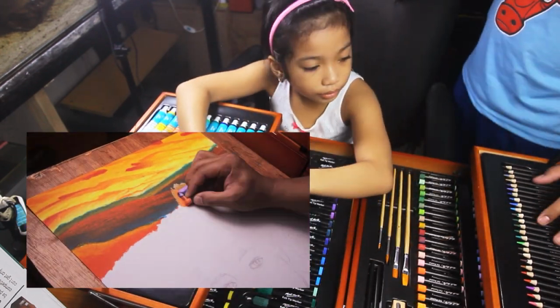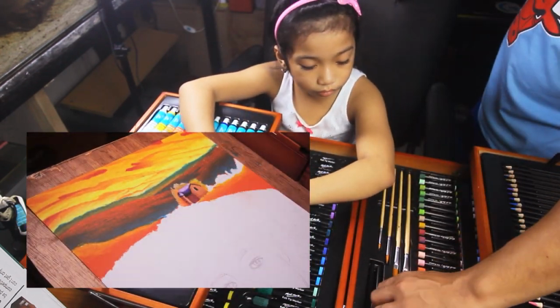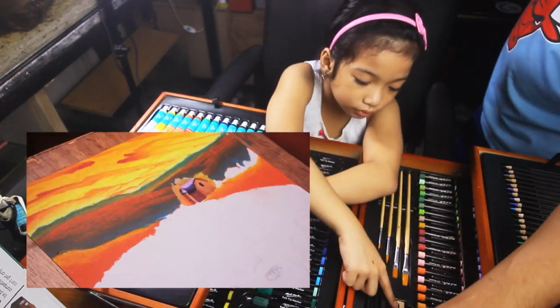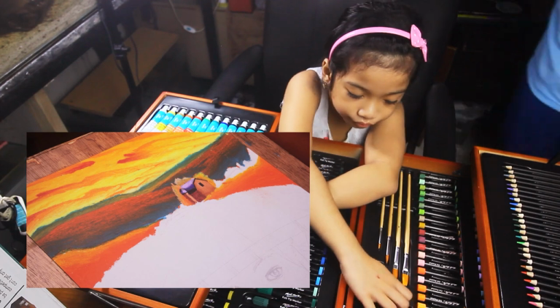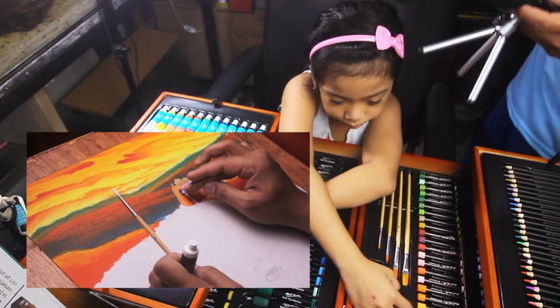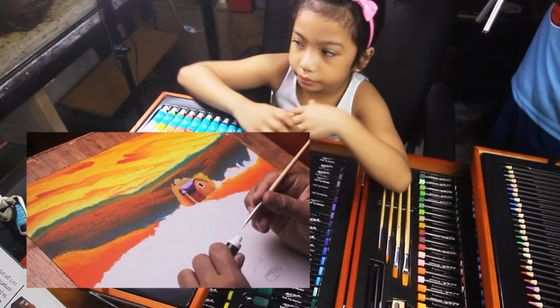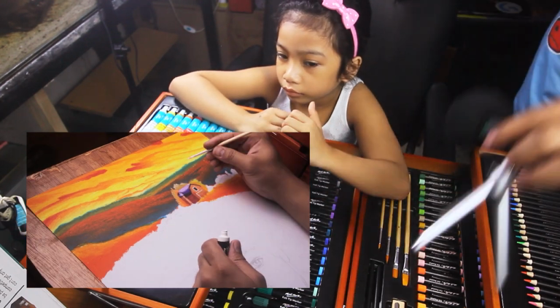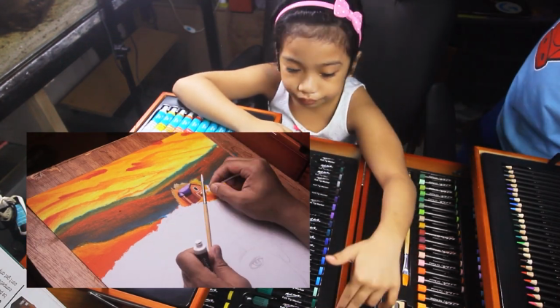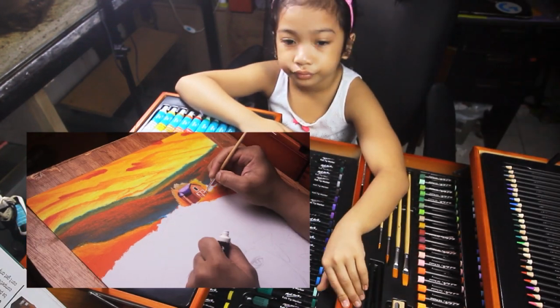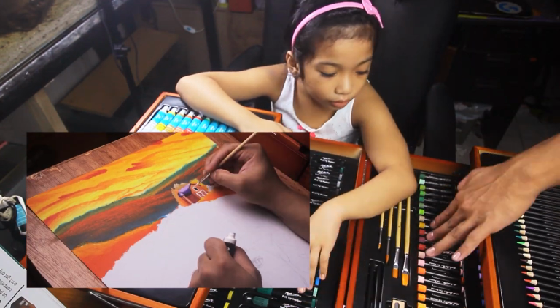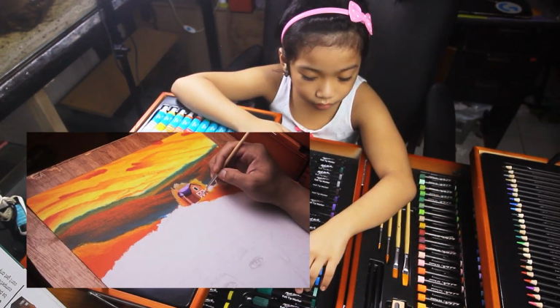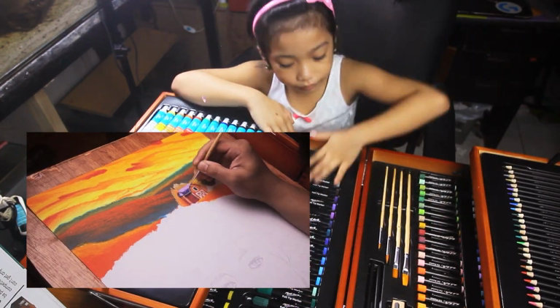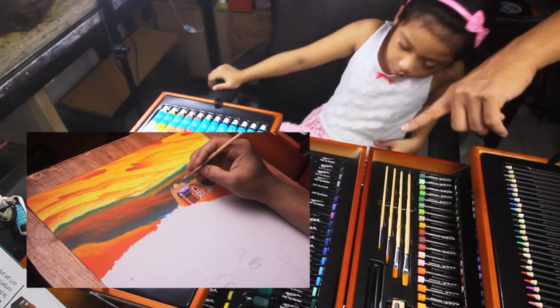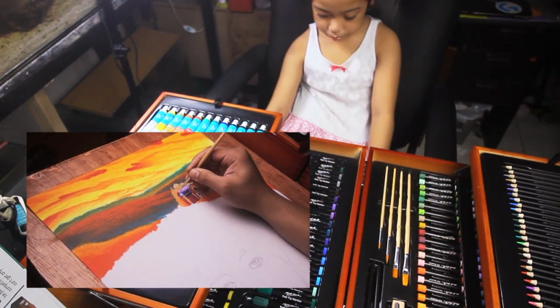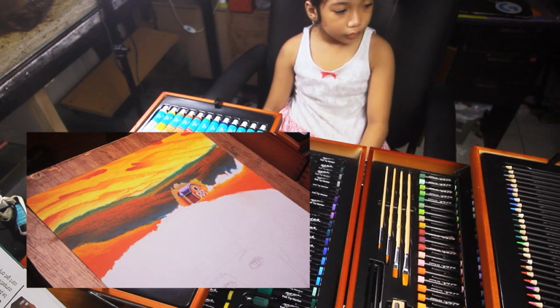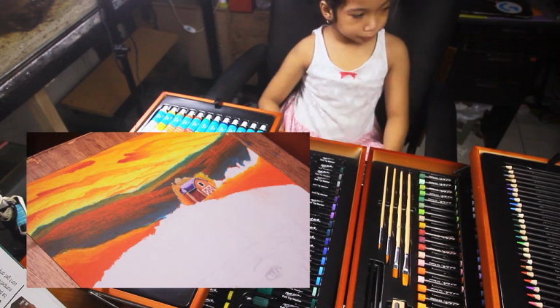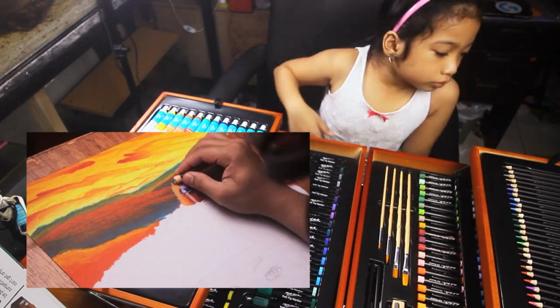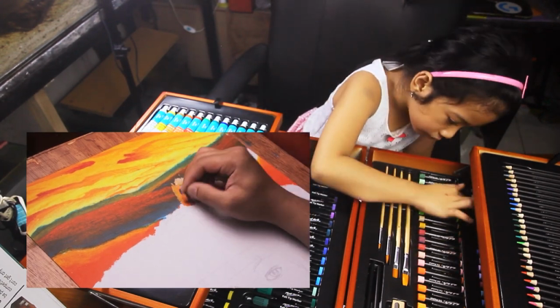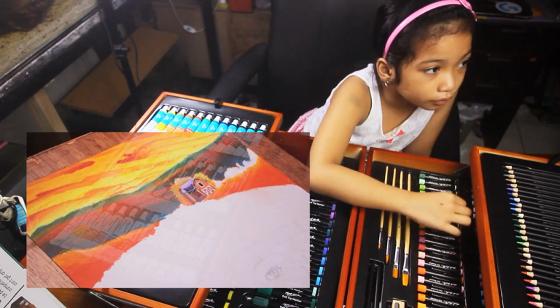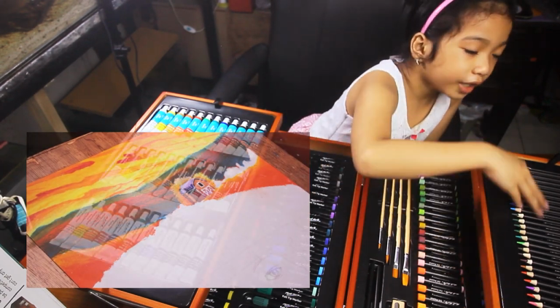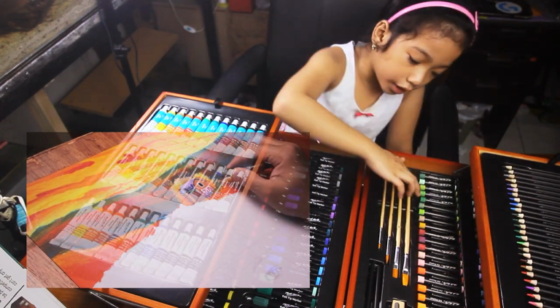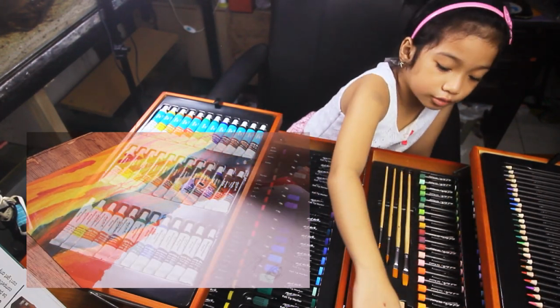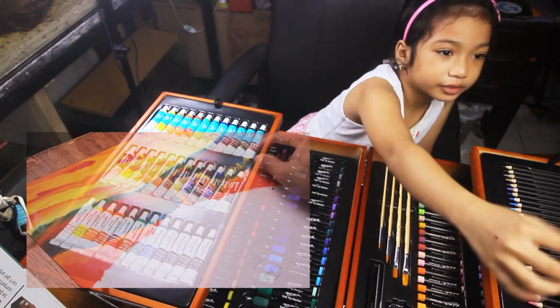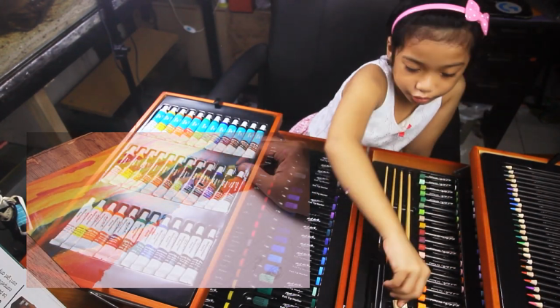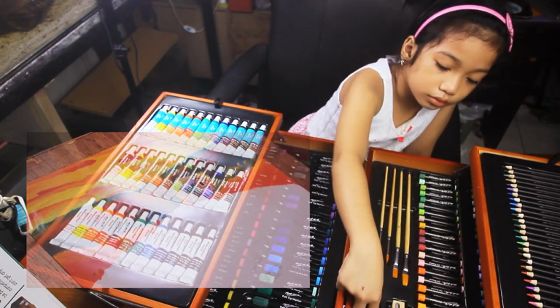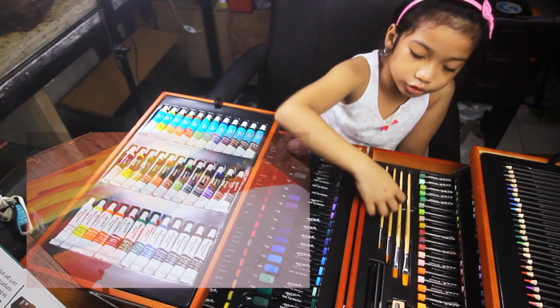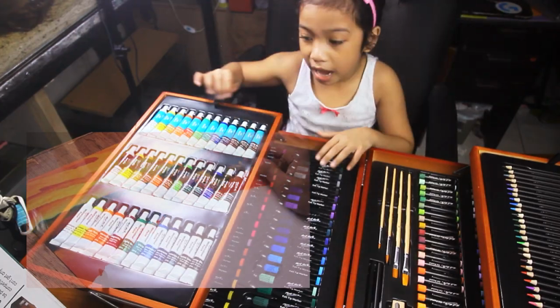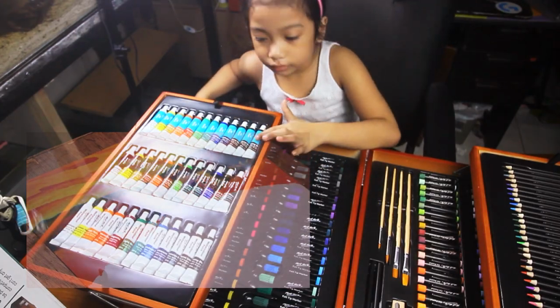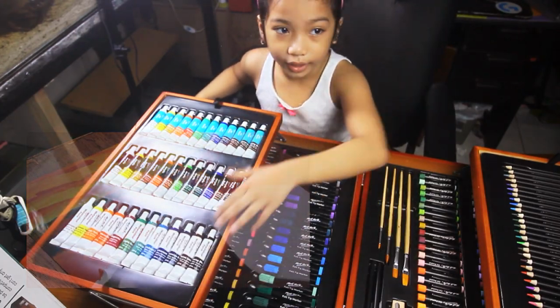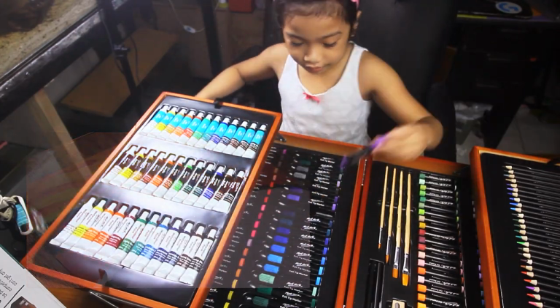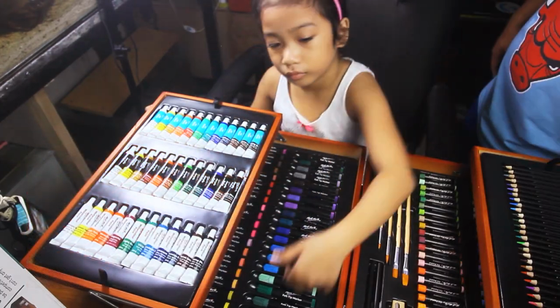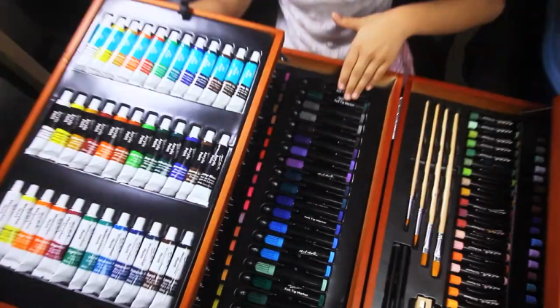This is the mixed media artwork — a poster making drawing relating to the recent World Food Day — and you can watch it on the next video. So that's it for this one. See you in the next poster making artwork video.